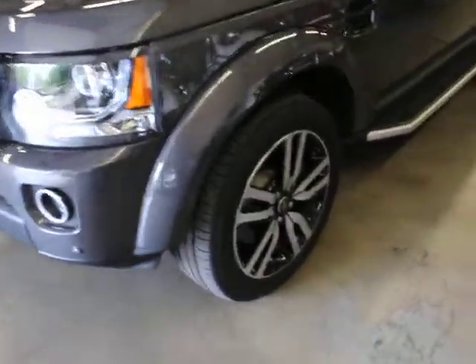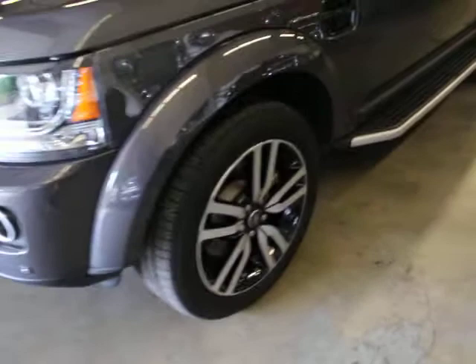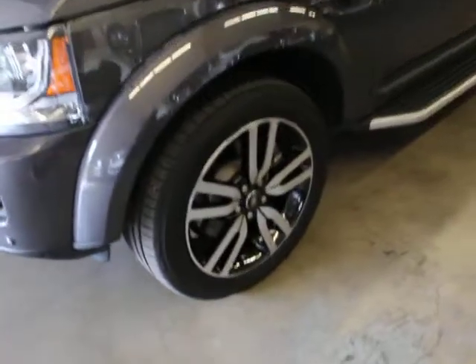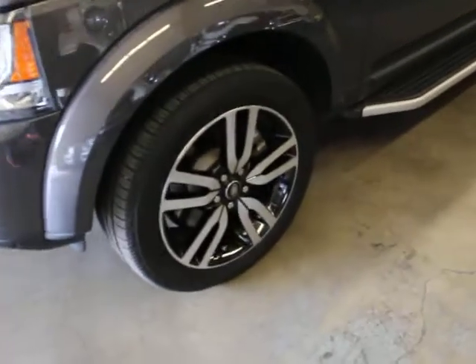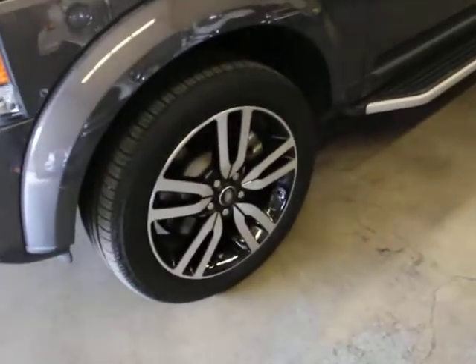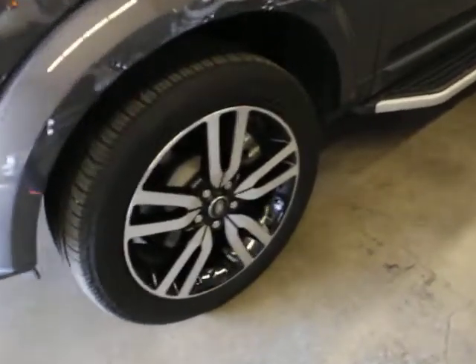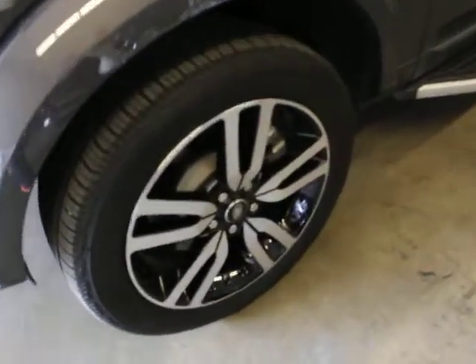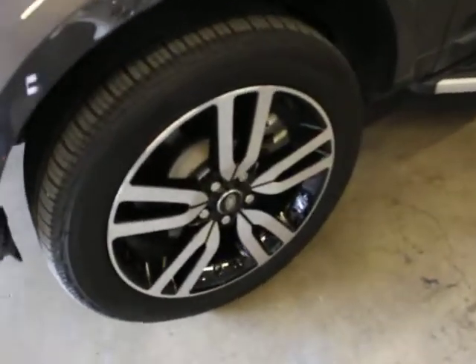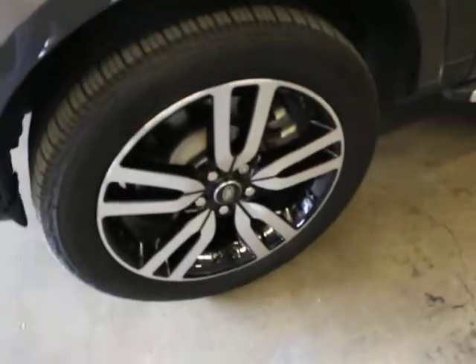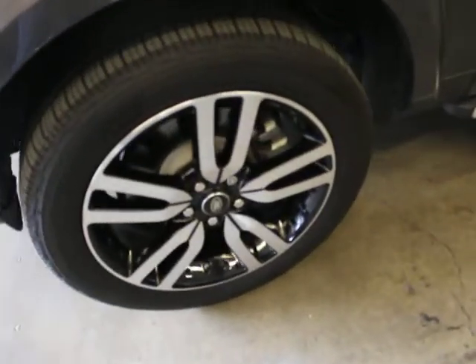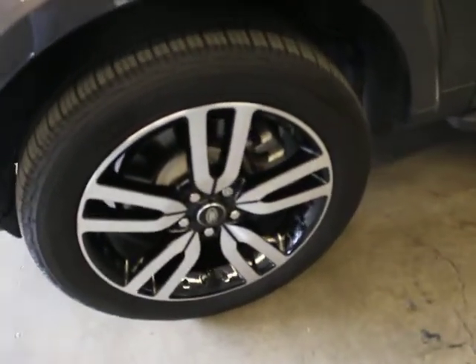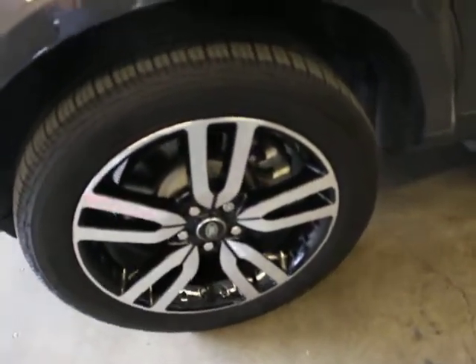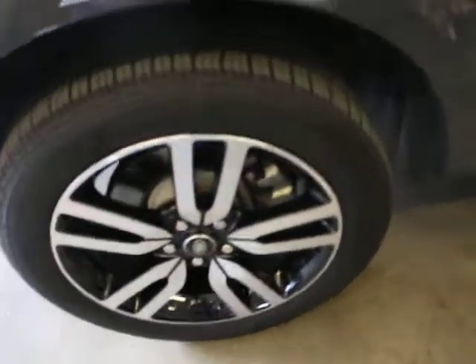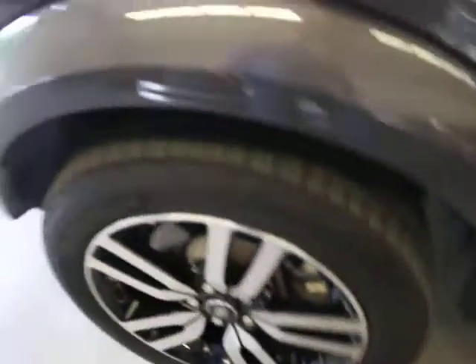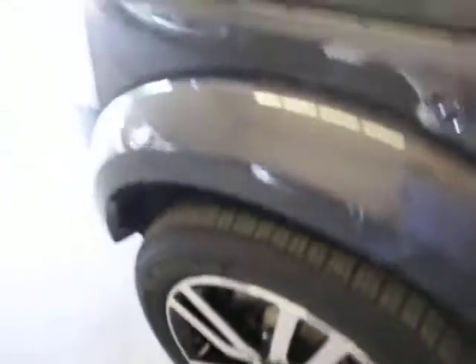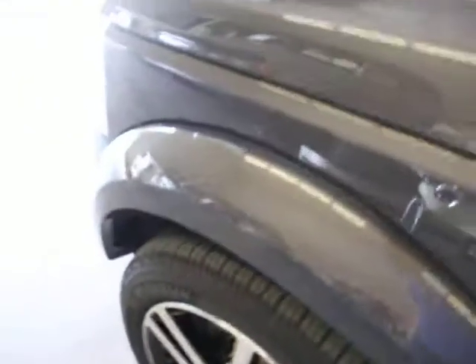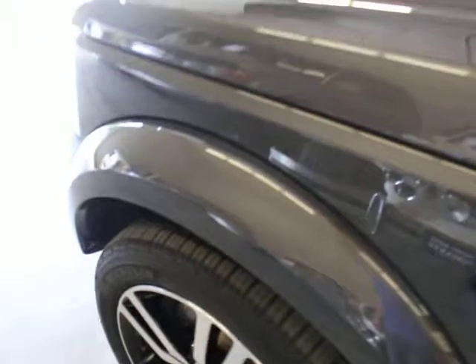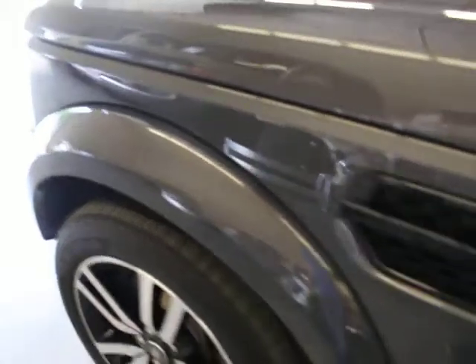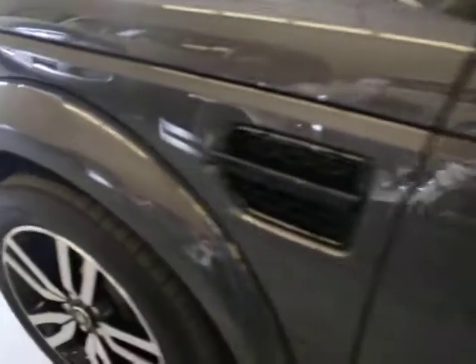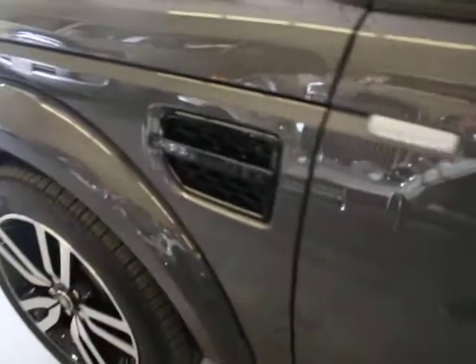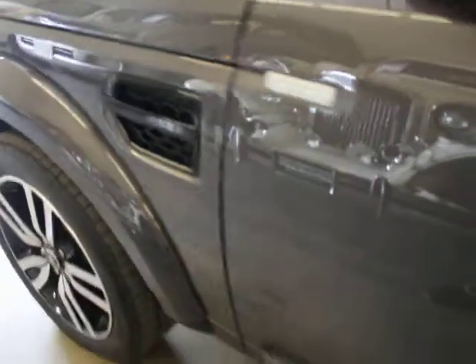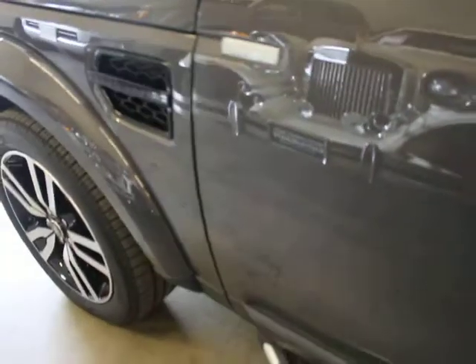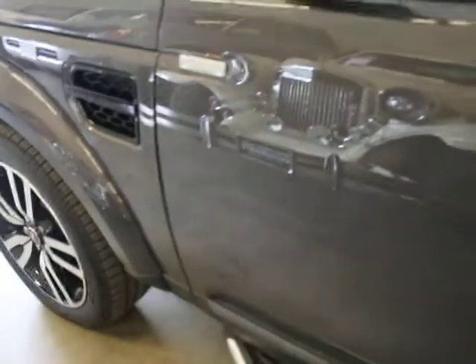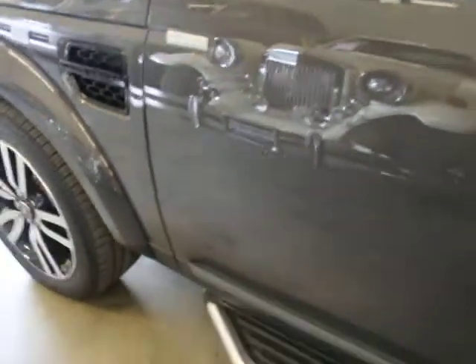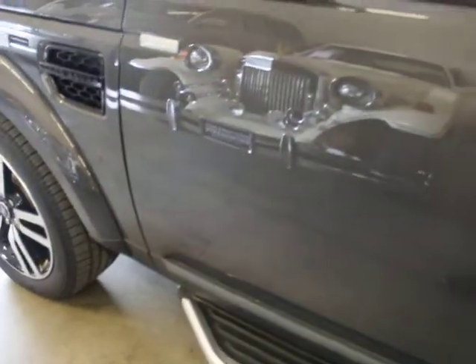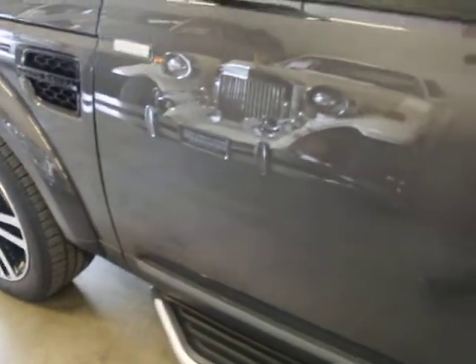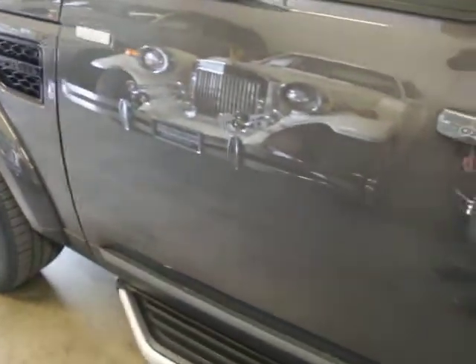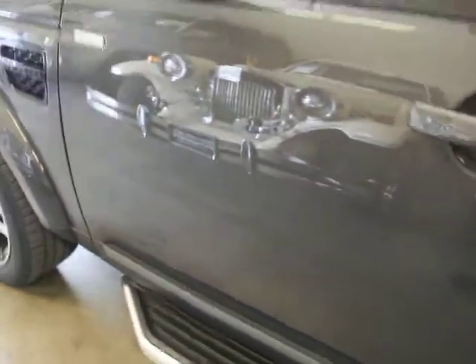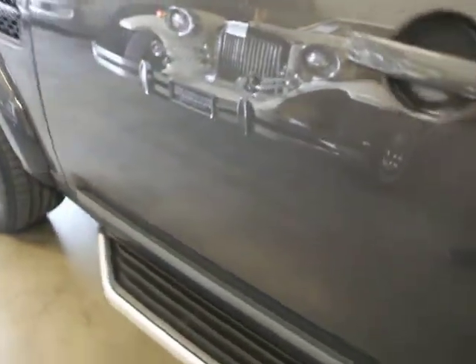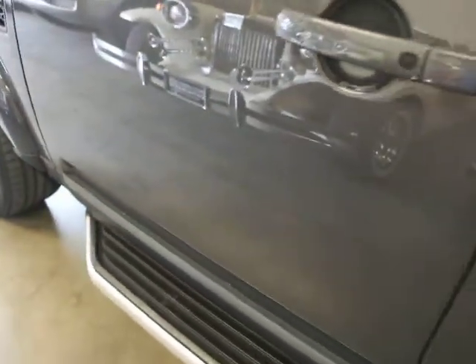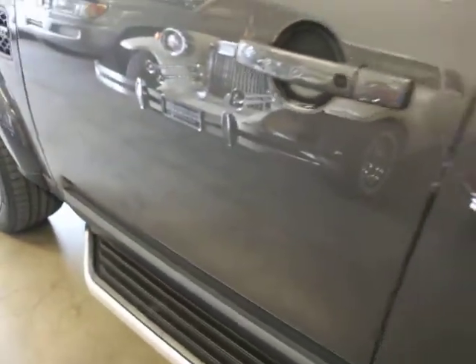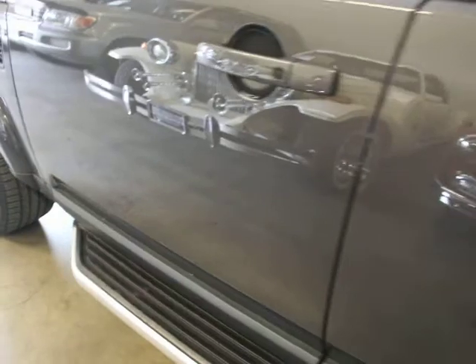You can see the front driver side tire — no curb rash. They do have wheel locks on them. The paint and body is in excellent condition. There's no dents, dings, or scratches. Running boards are in good shape.